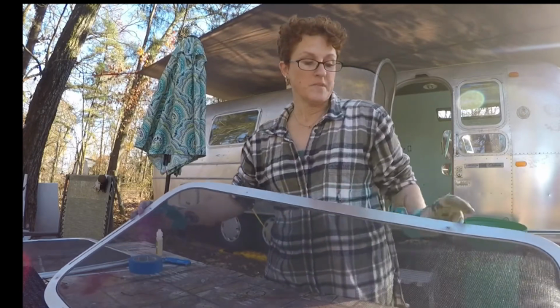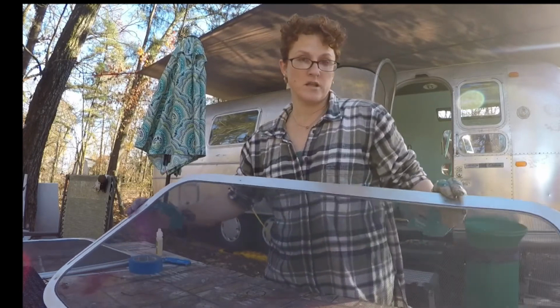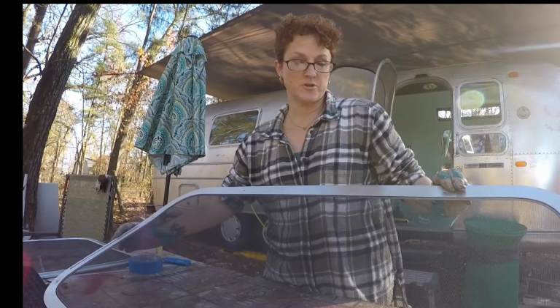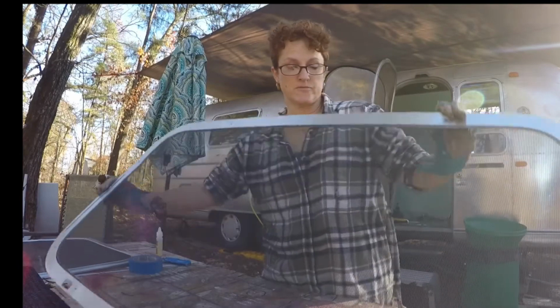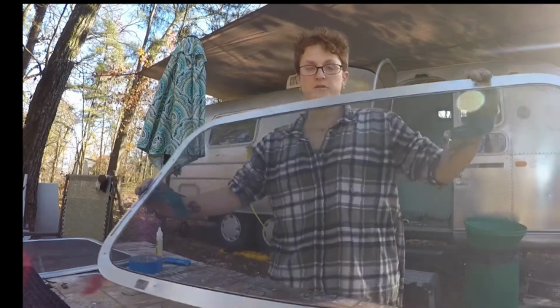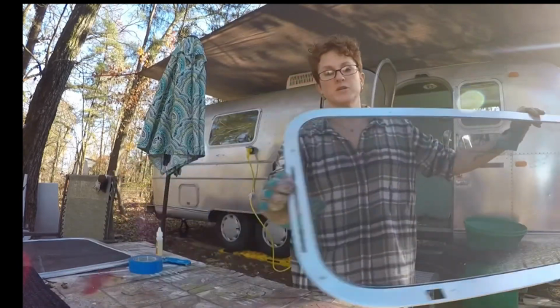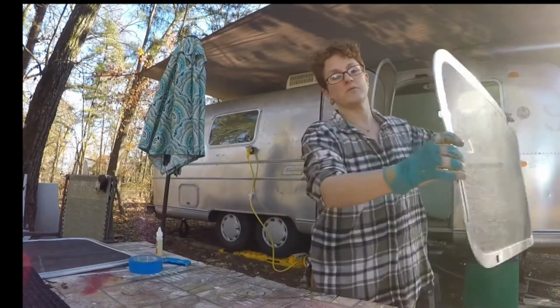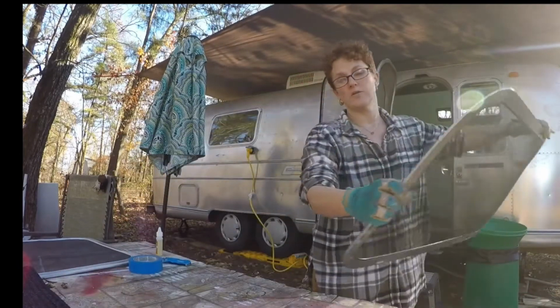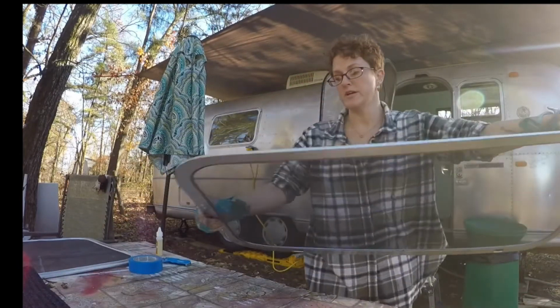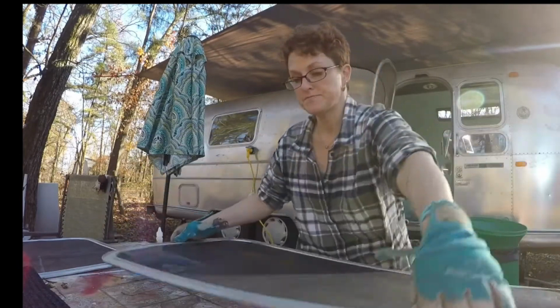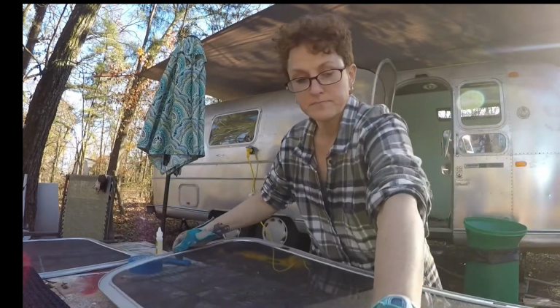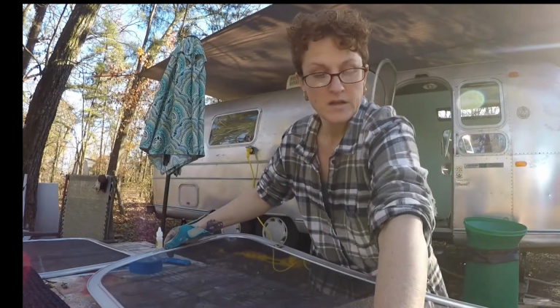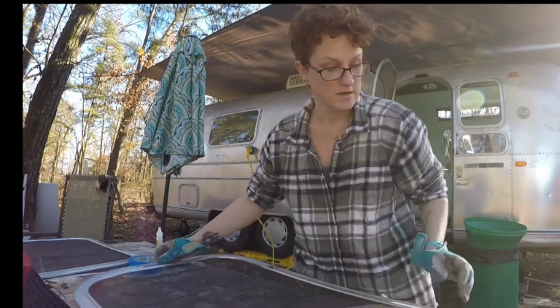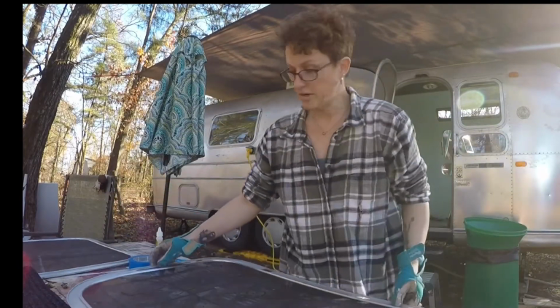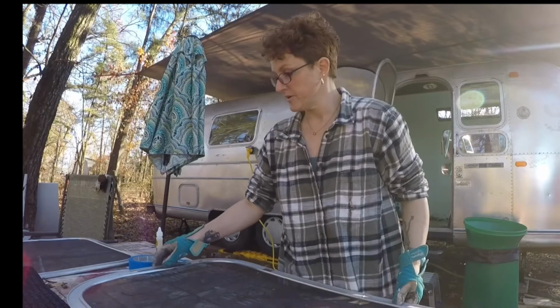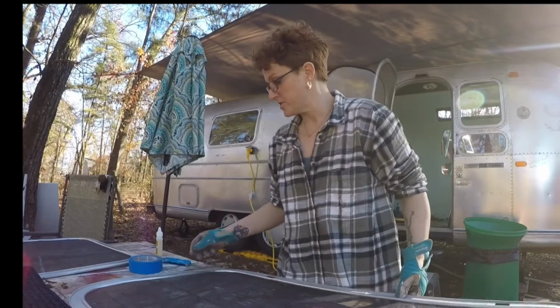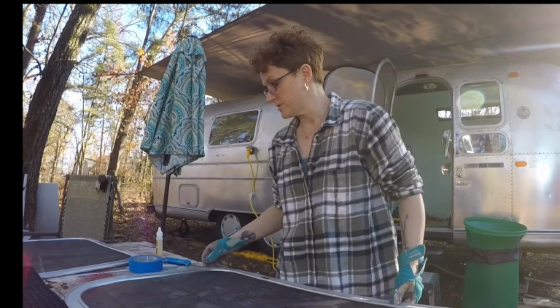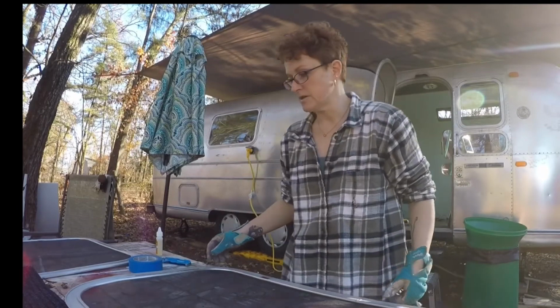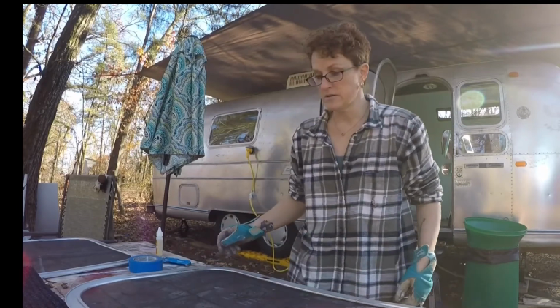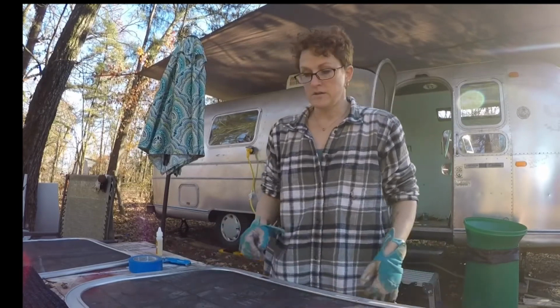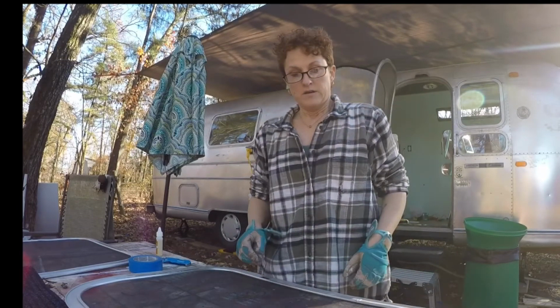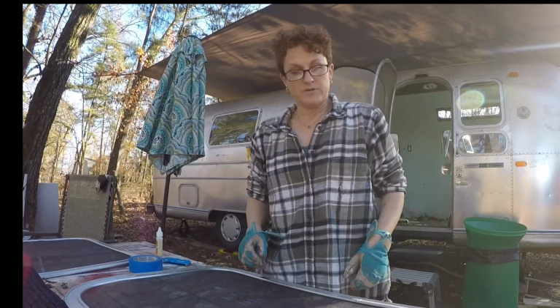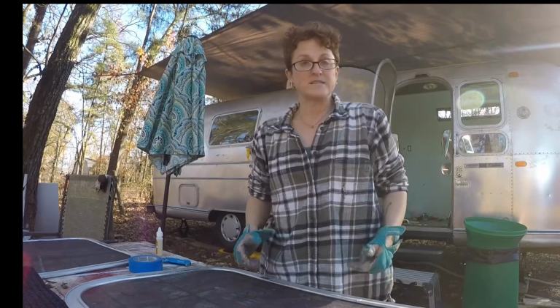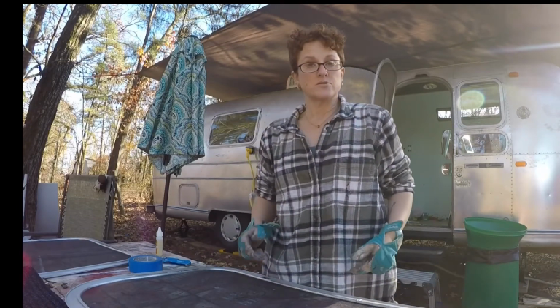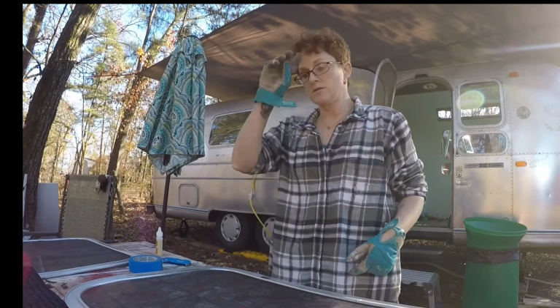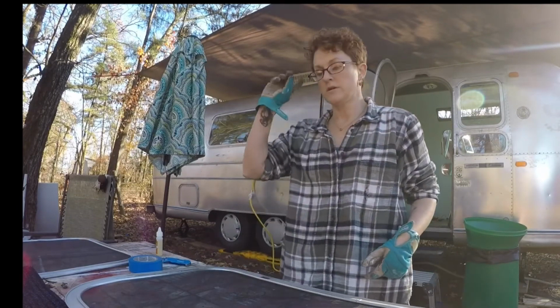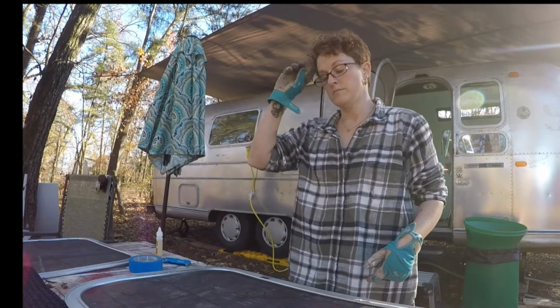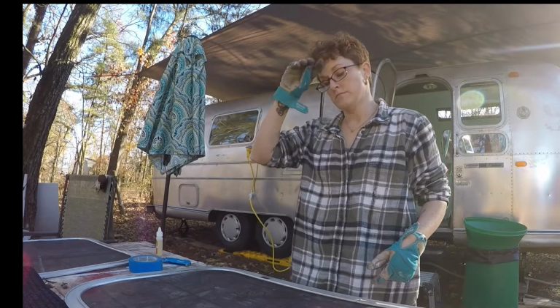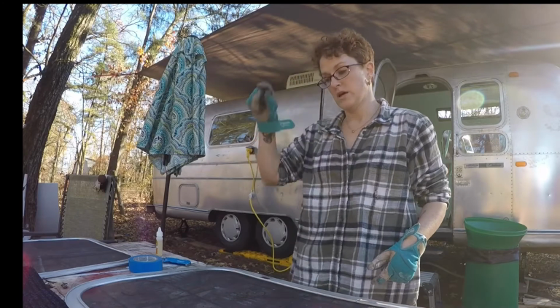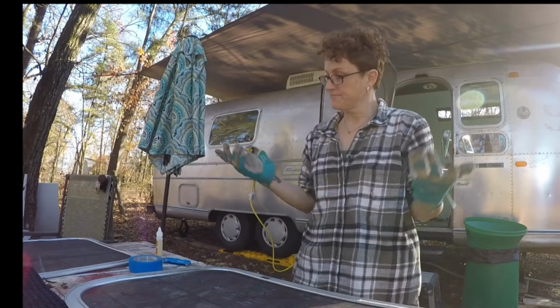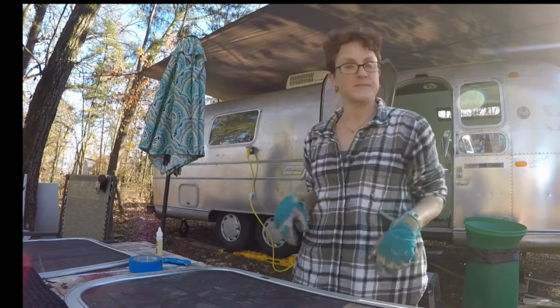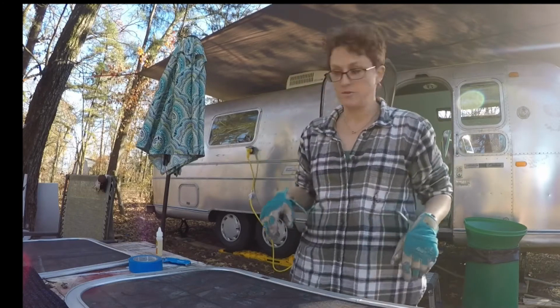There are a lot of firsts for me on this project, if you've been following my videos. But I figure that just shows that with some basic construction knowledge, anybody can do this.